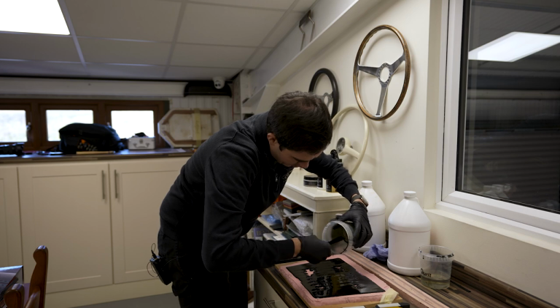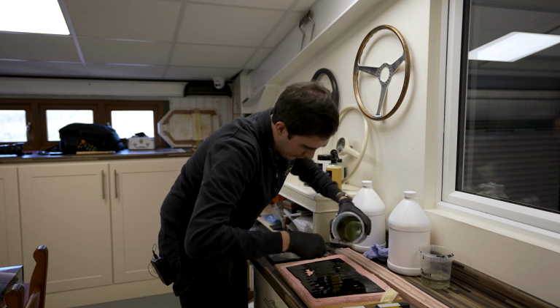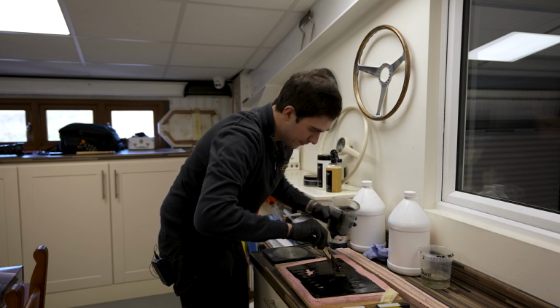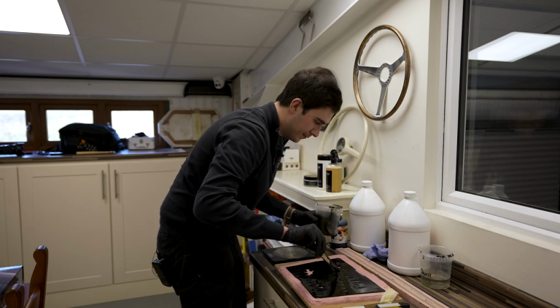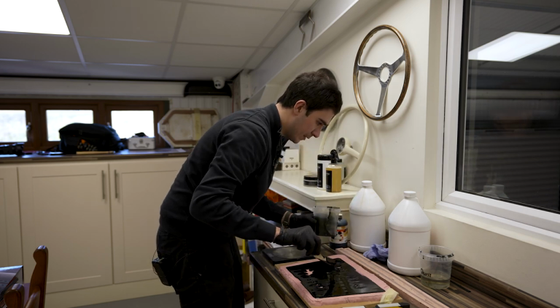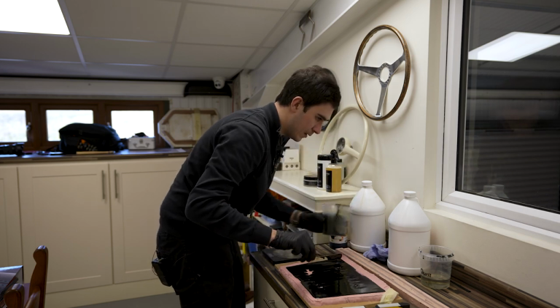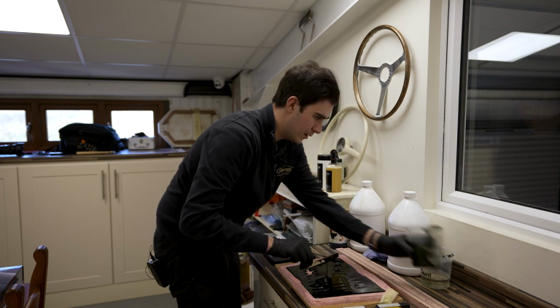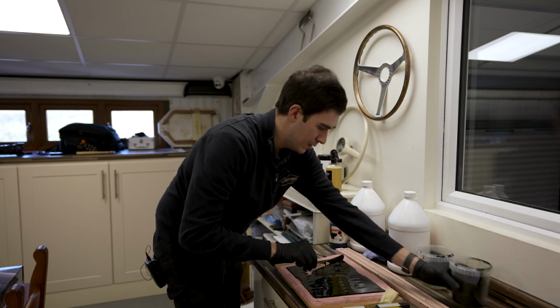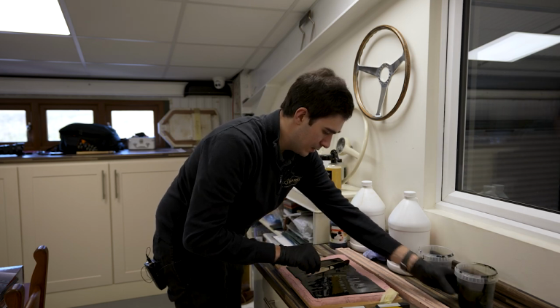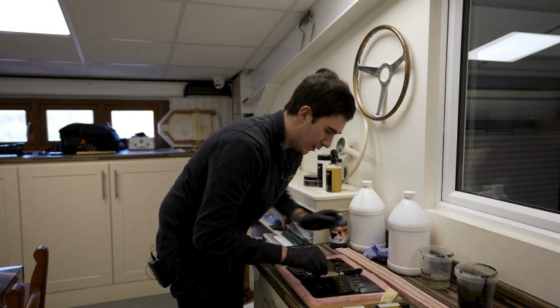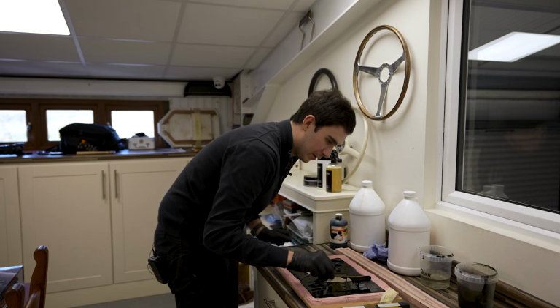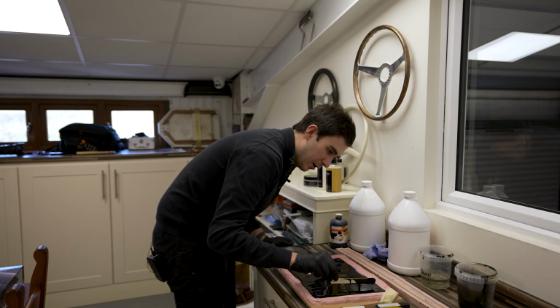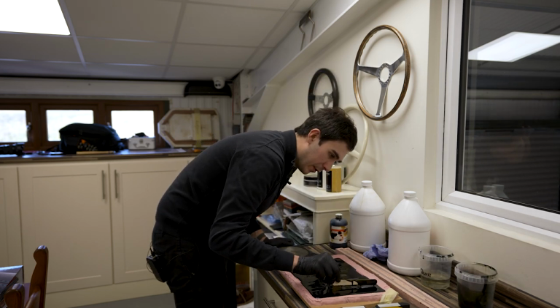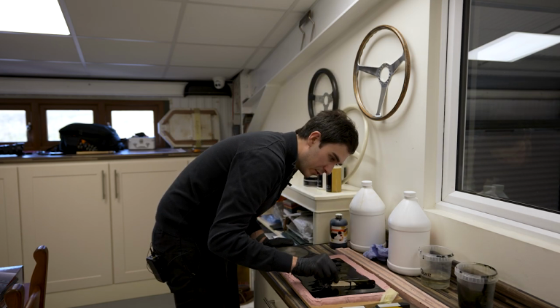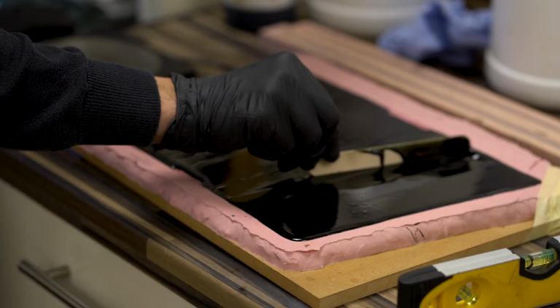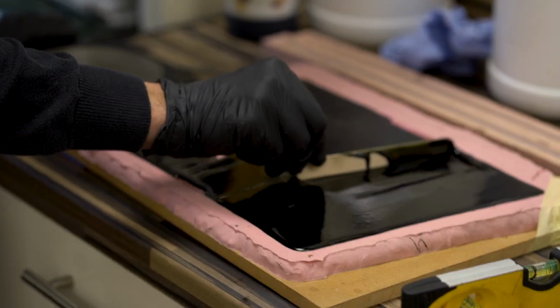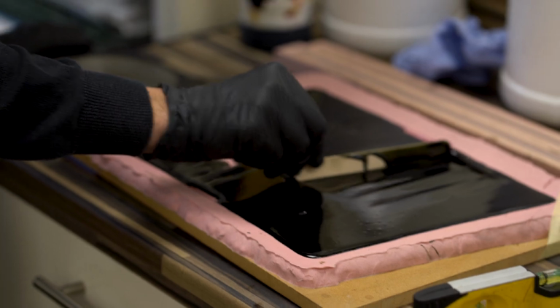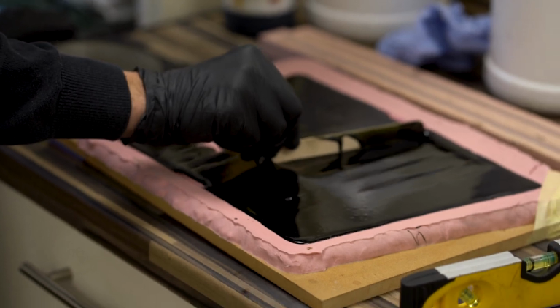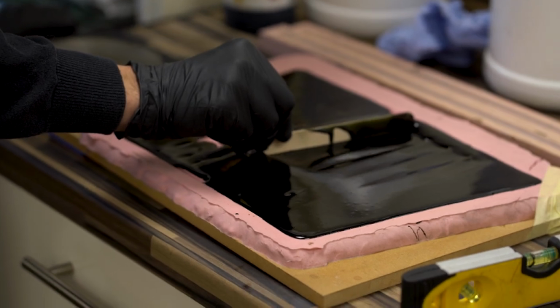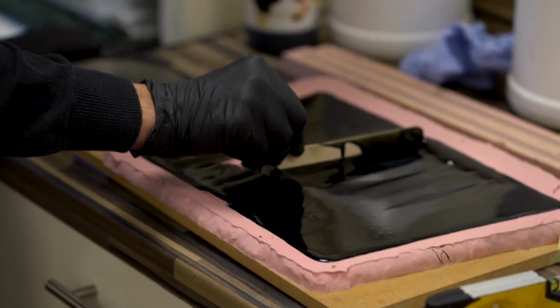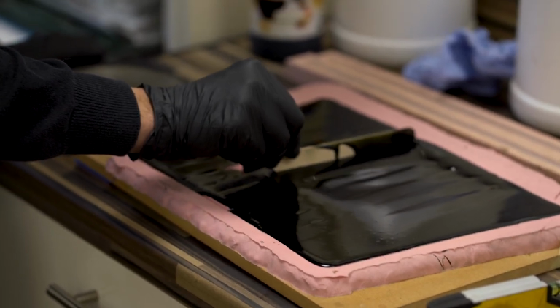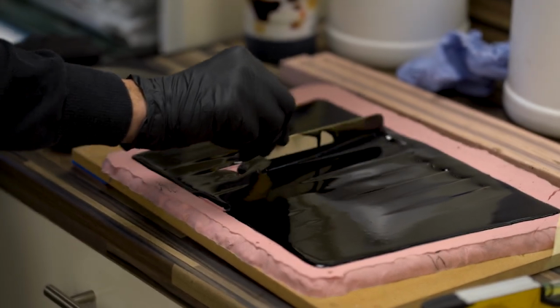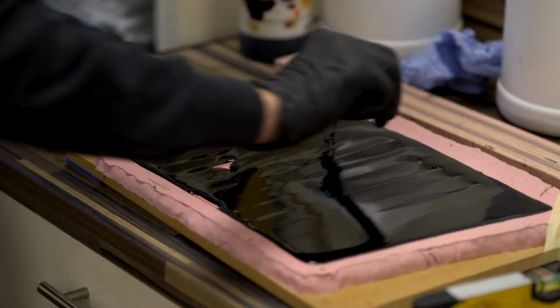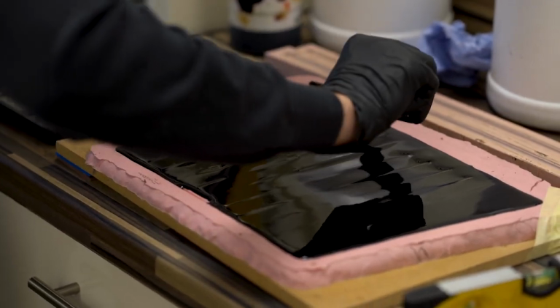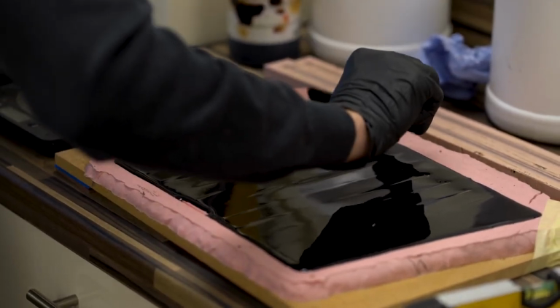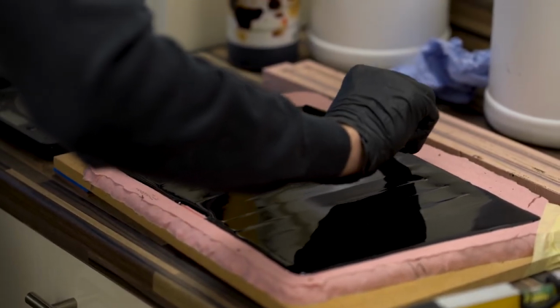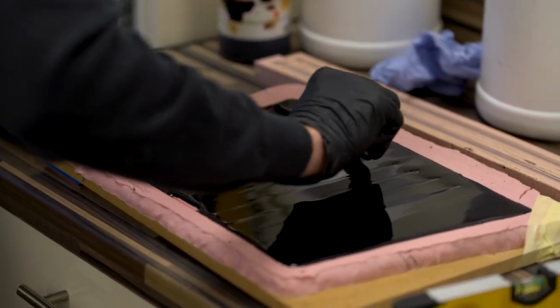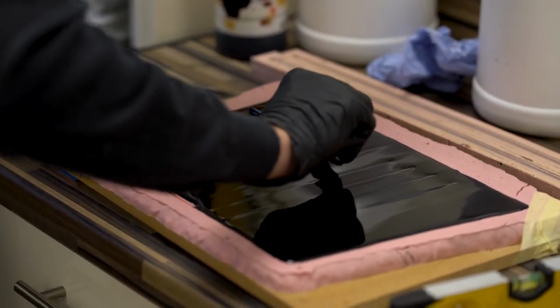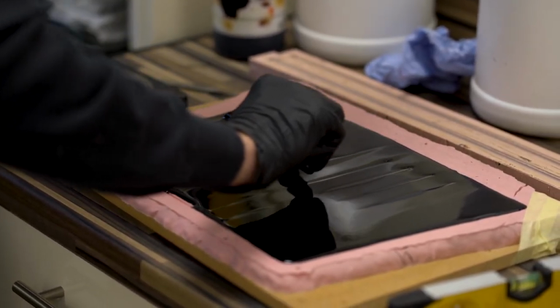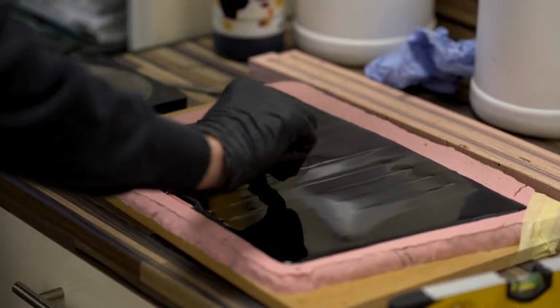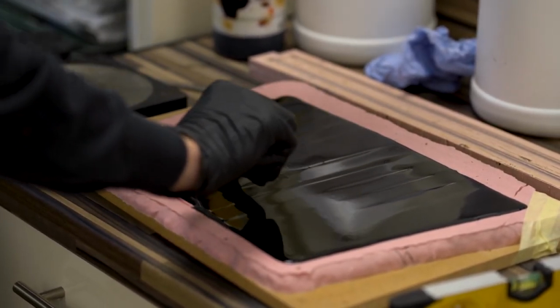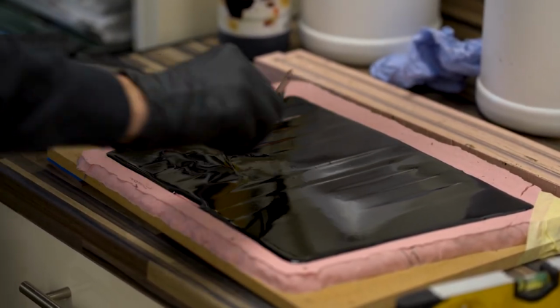We'll scrape it out, and then with the stirrer we can help it to cover the whole area of the mat.